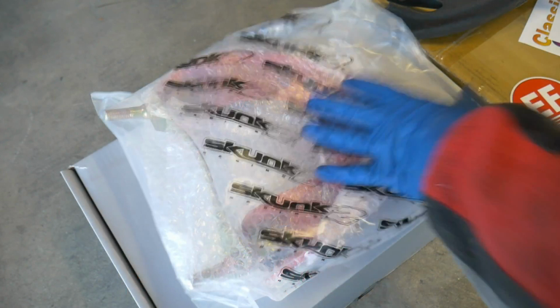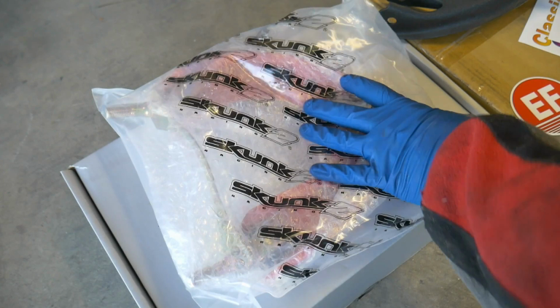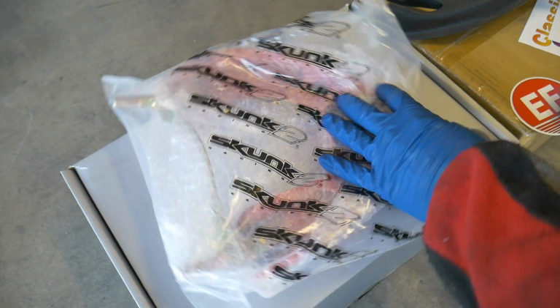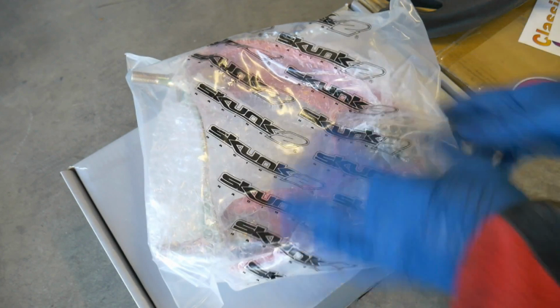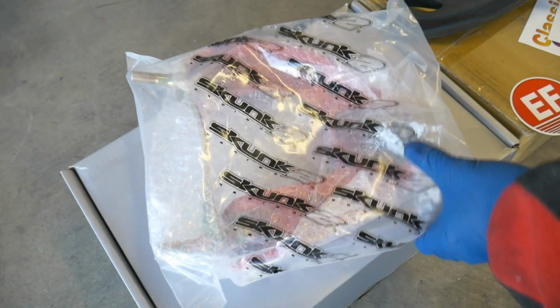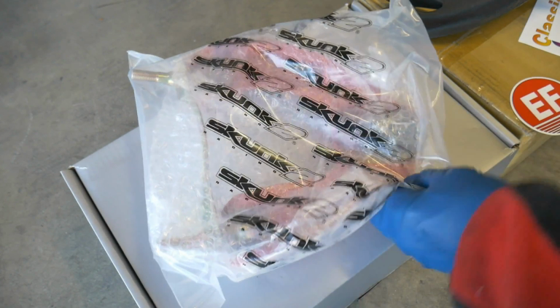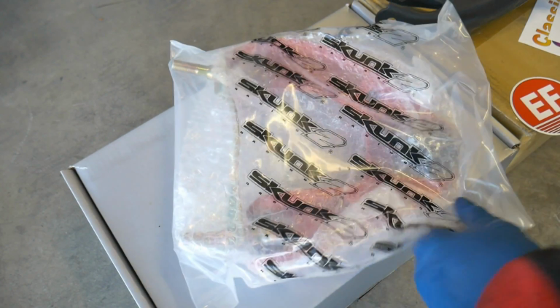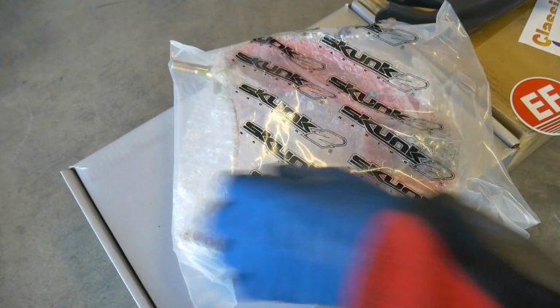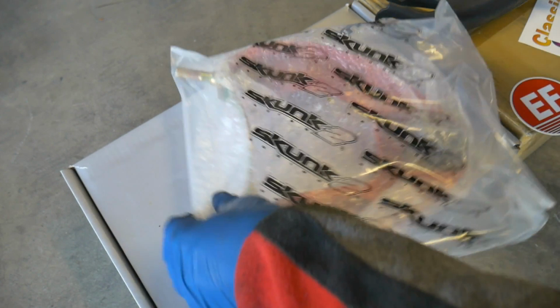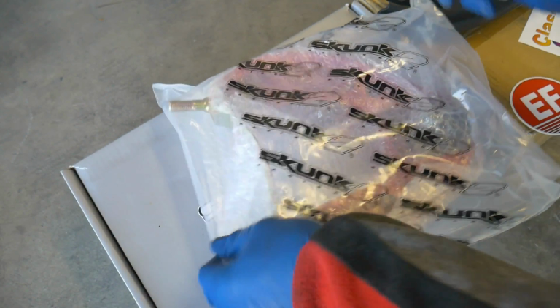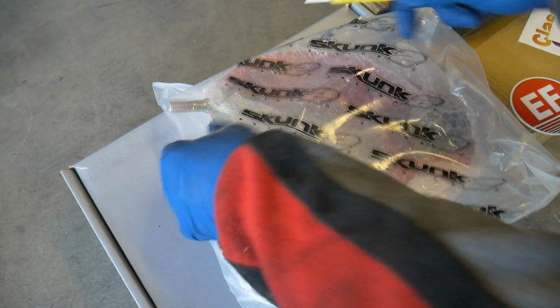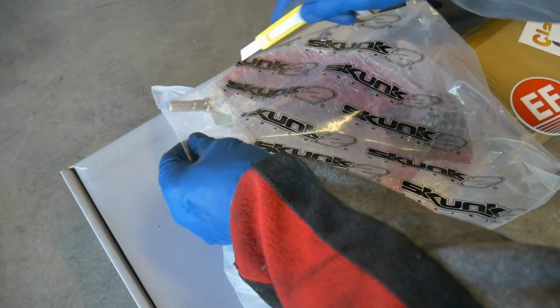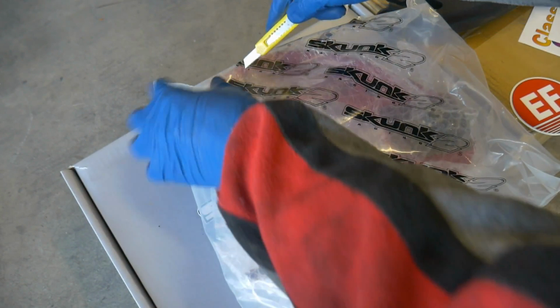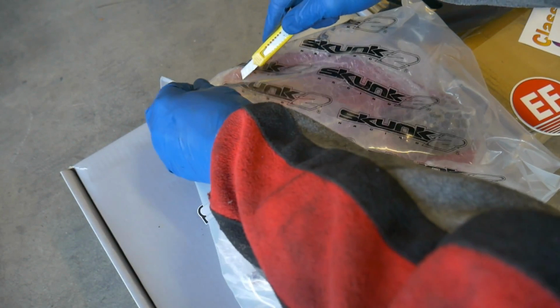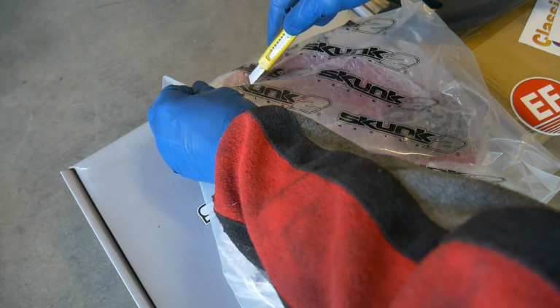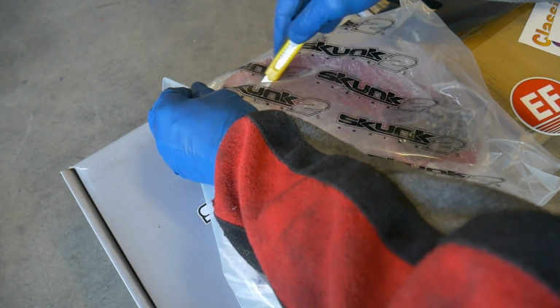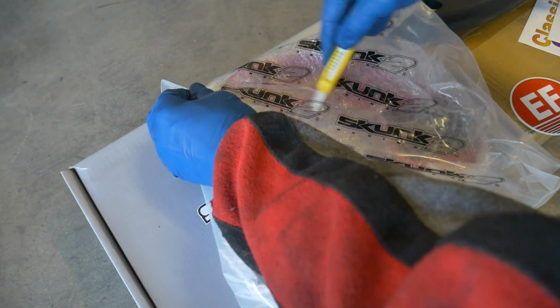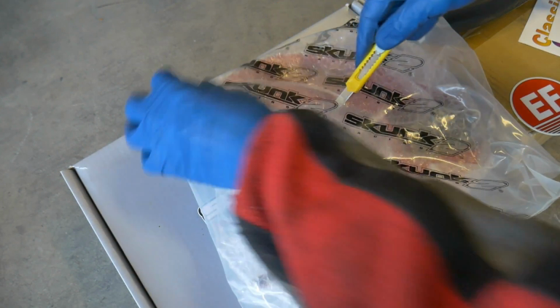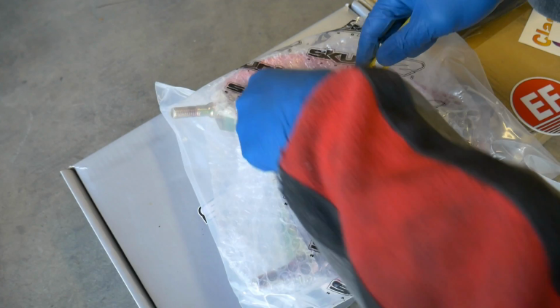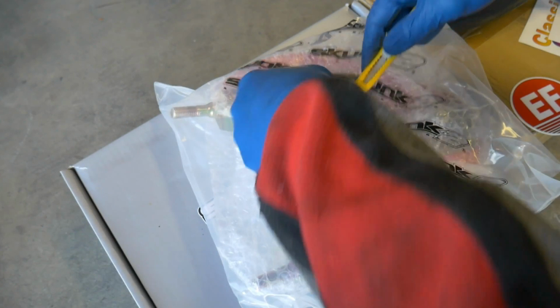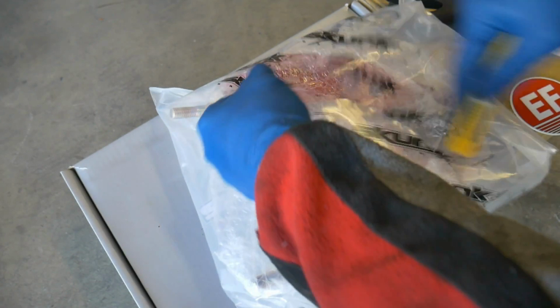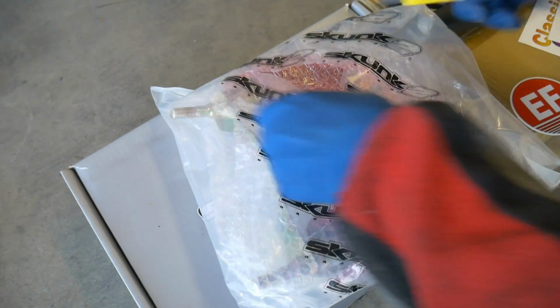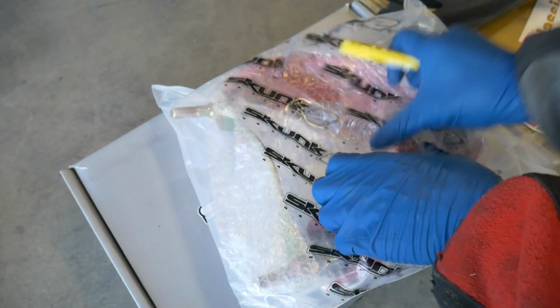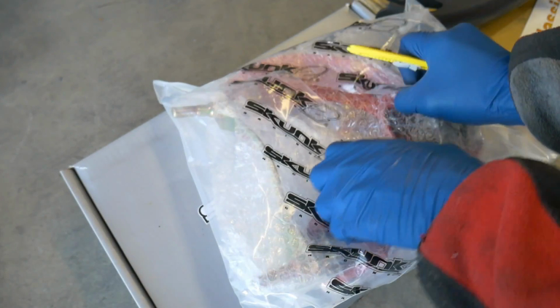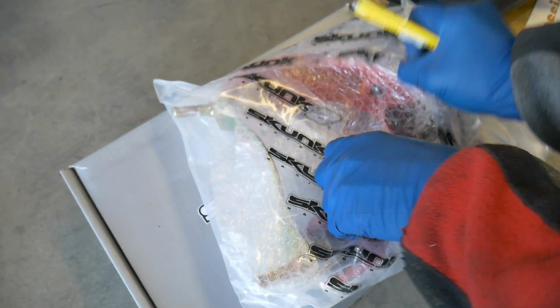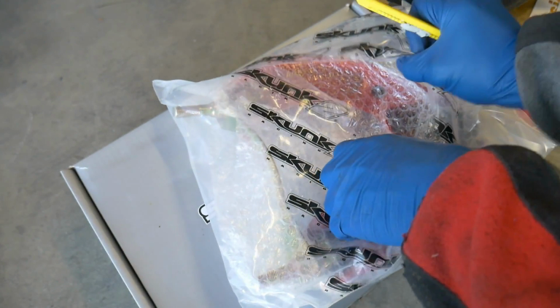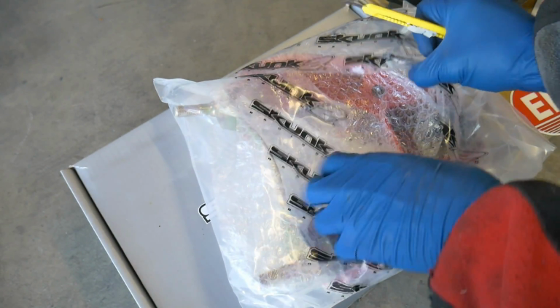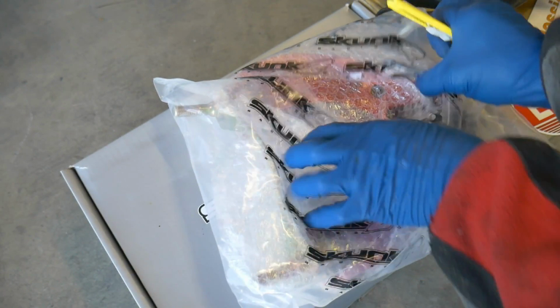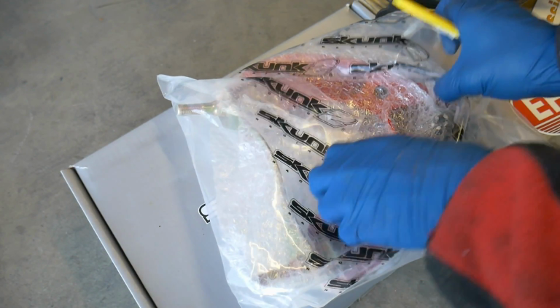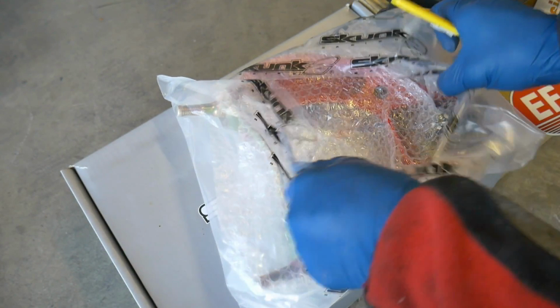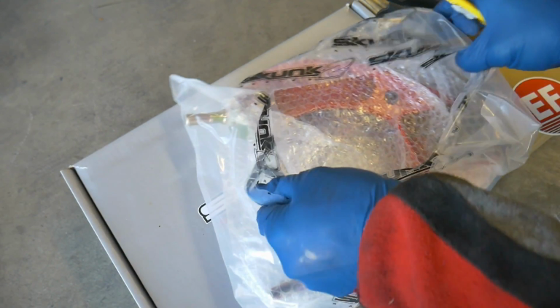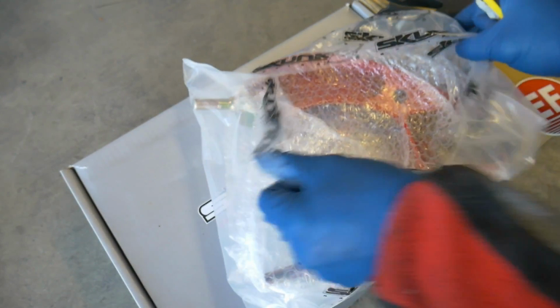Here I have a Skunk 2 camber kit. Let's get this opened up and take a look at the differences between the EFparts camber kit and Skunk 2.